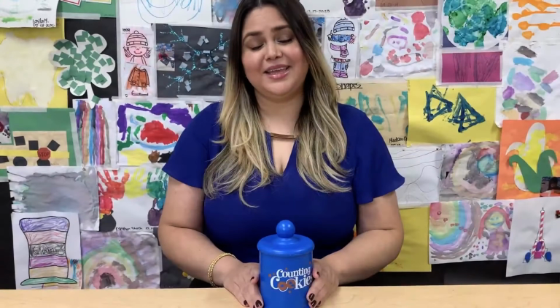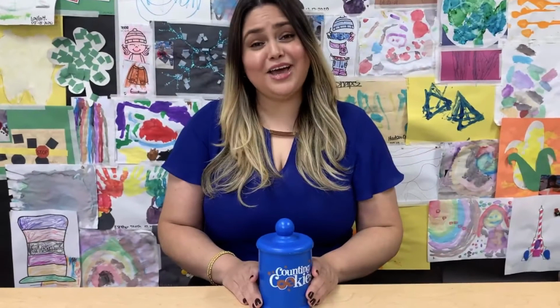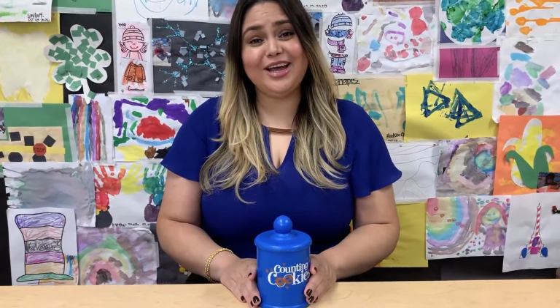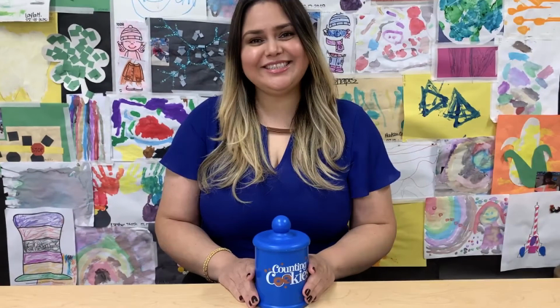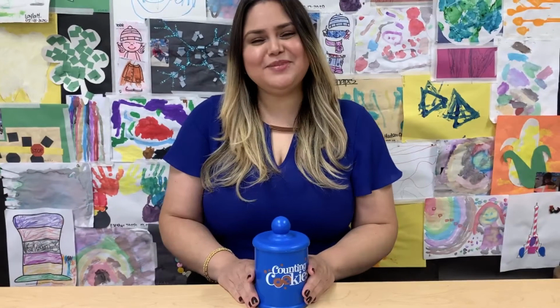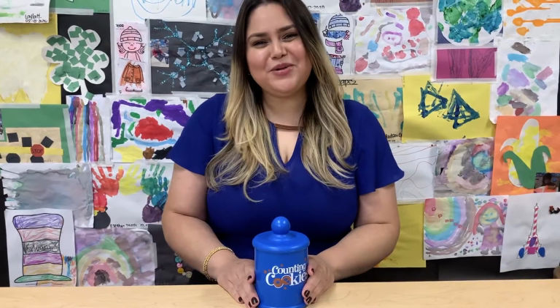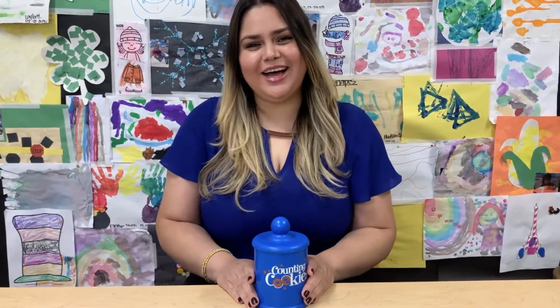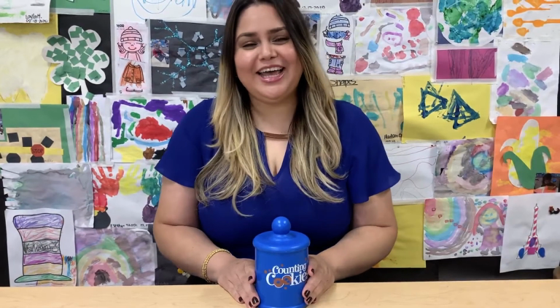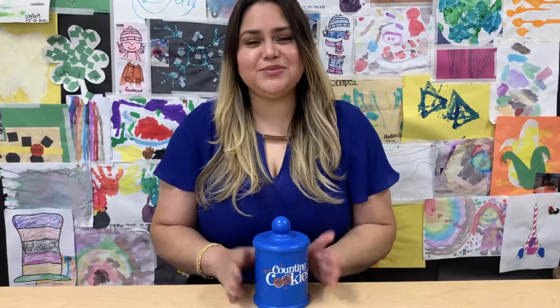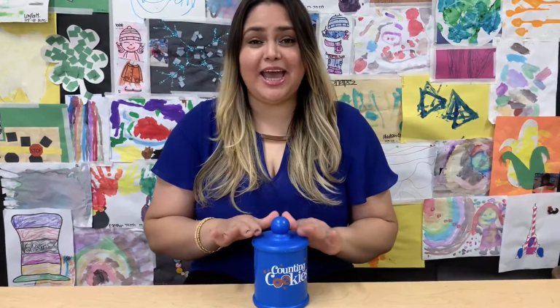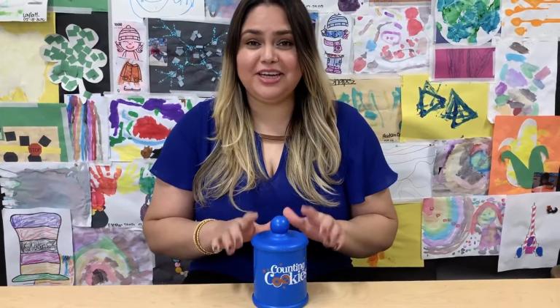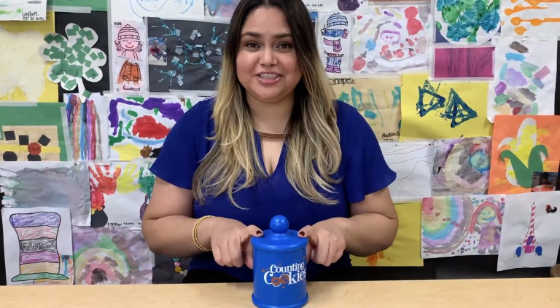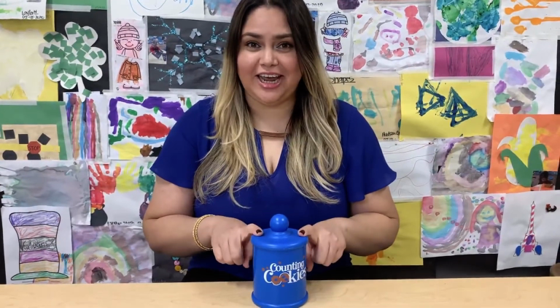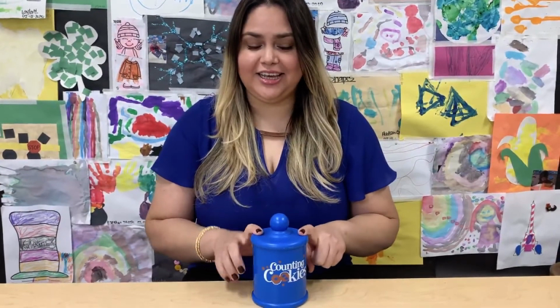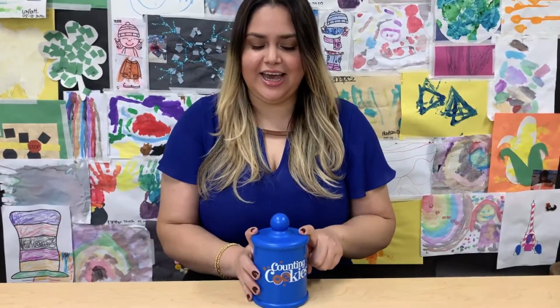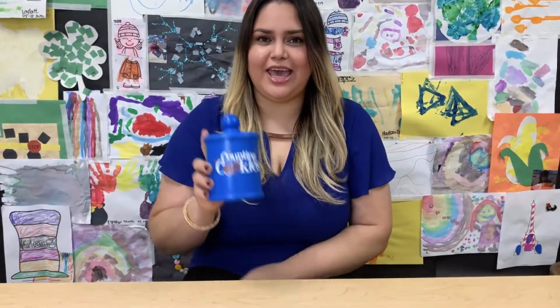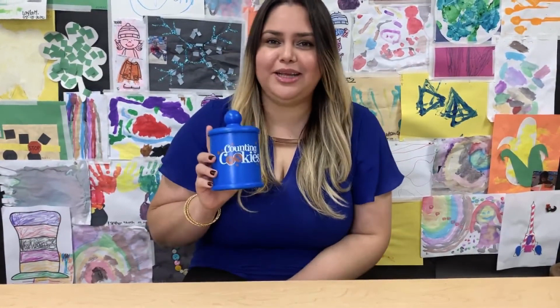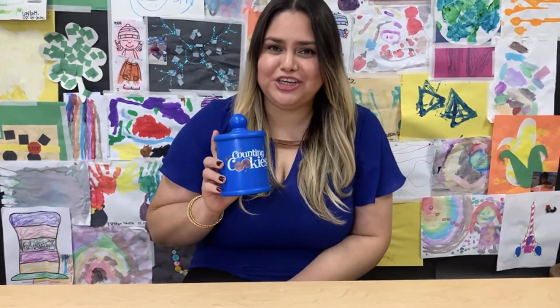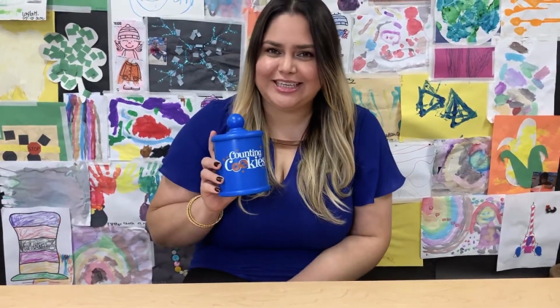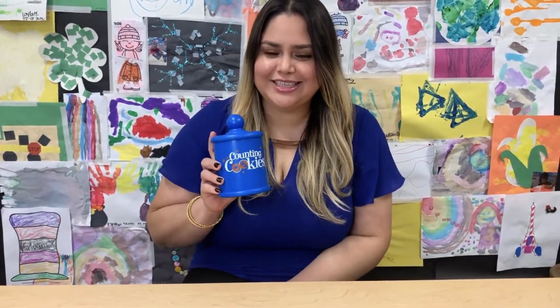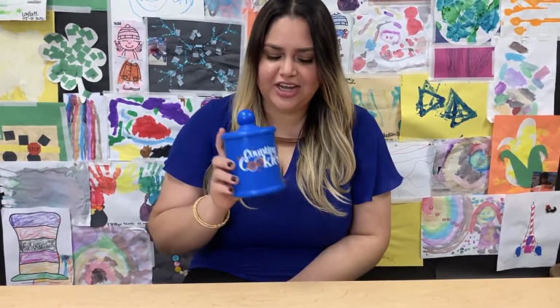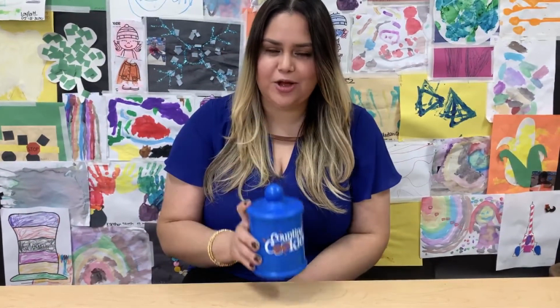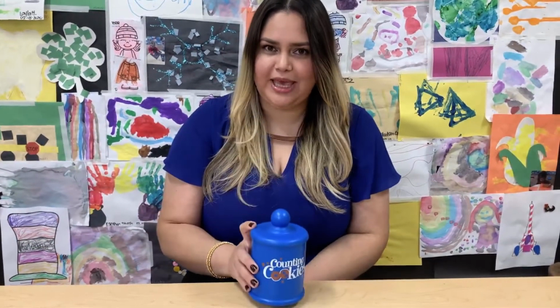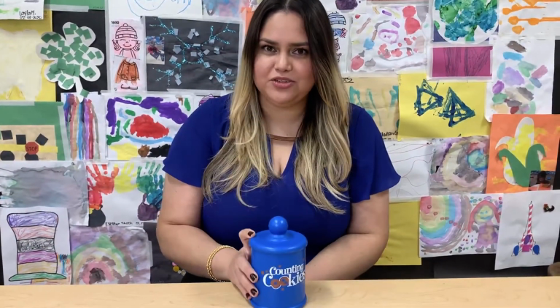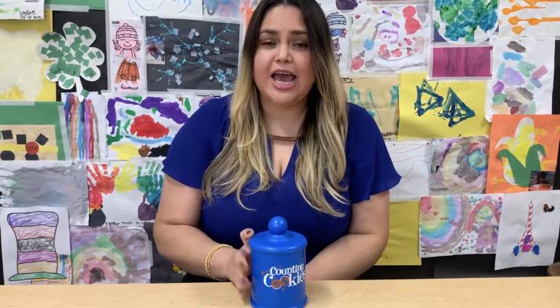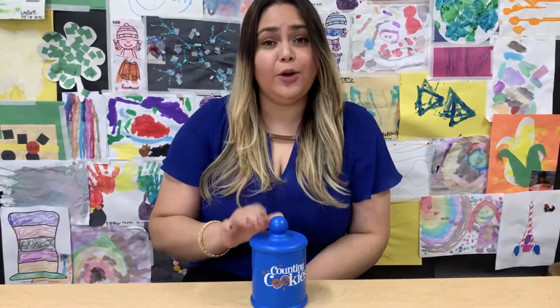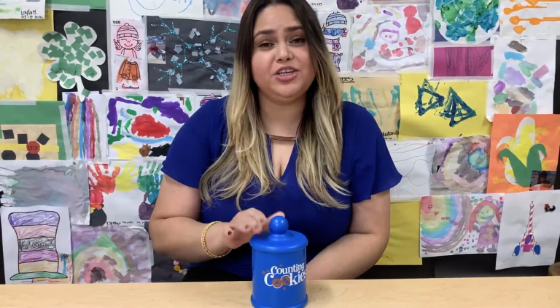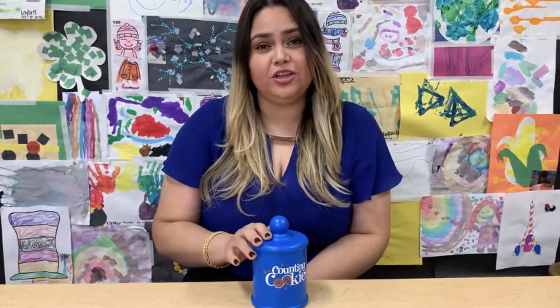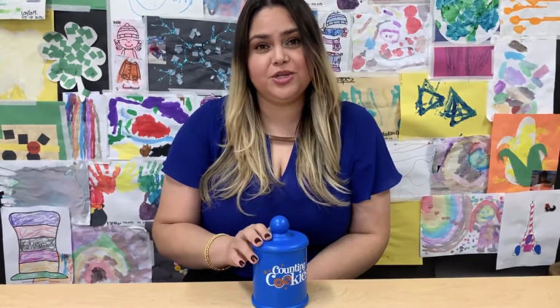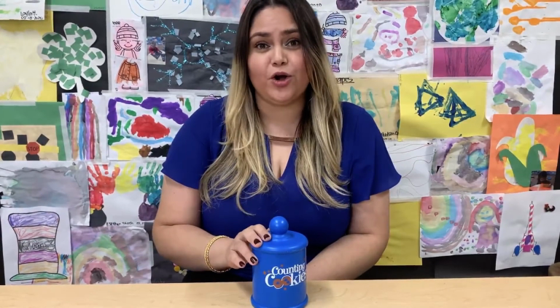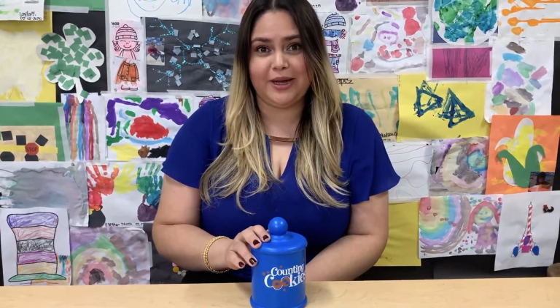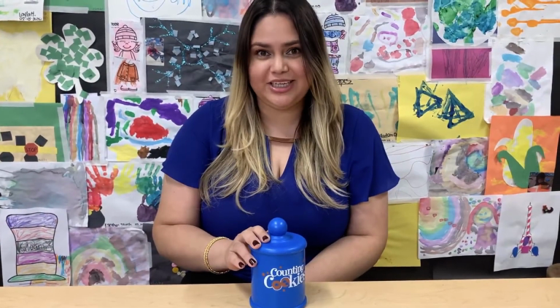Hi friends, it's Ms. Zoma. Guess what I have in here today? I have counting cookies. Can you guys help me count how many chocolate chips are on my cookies?